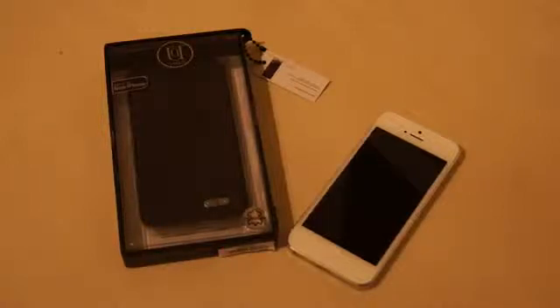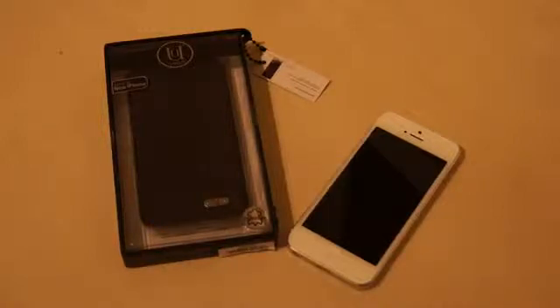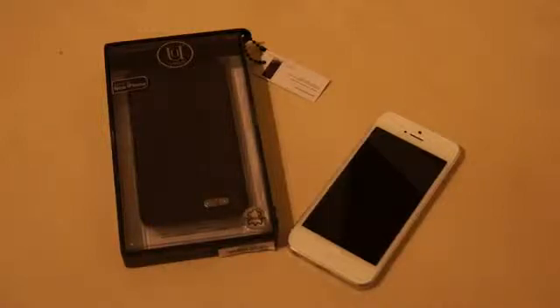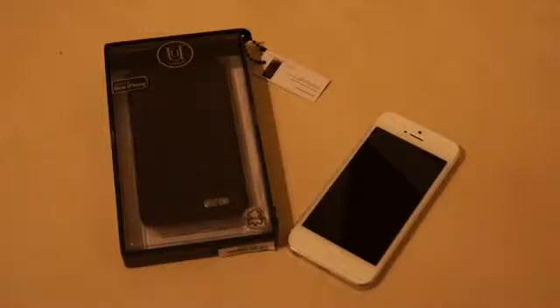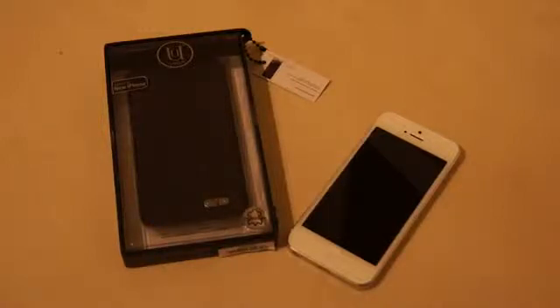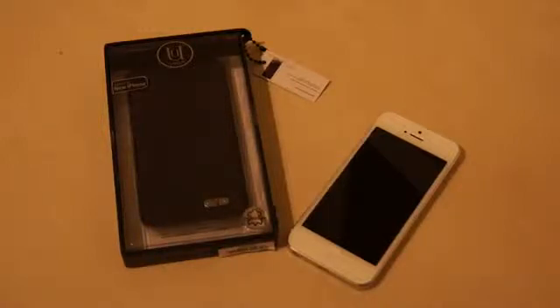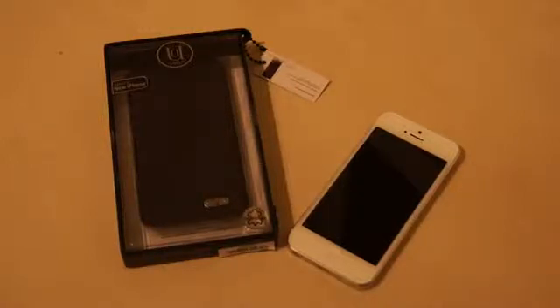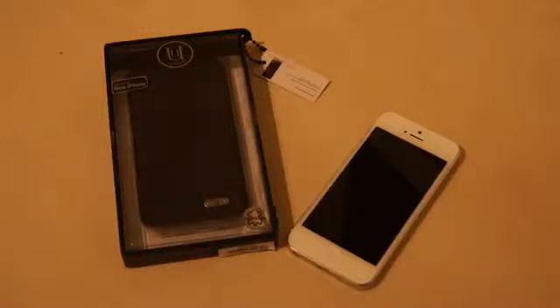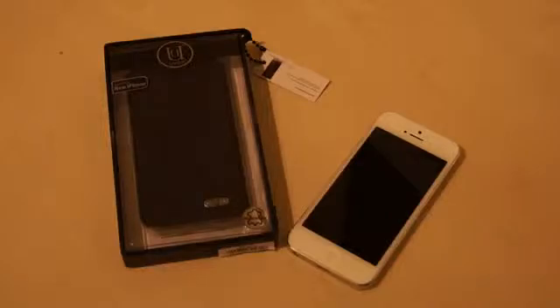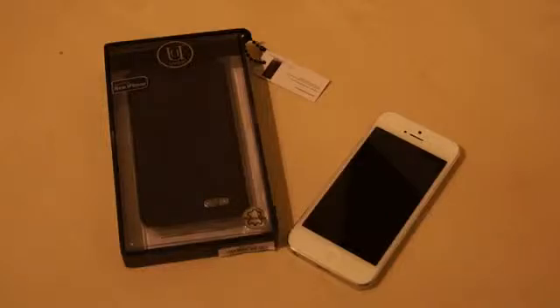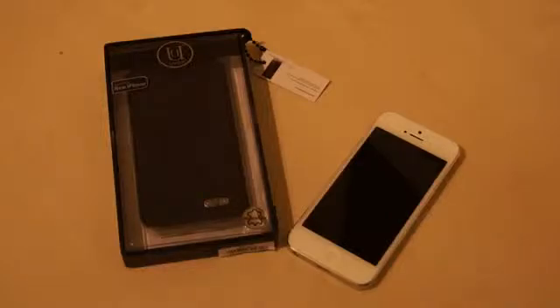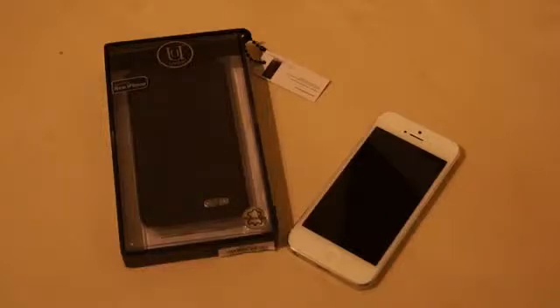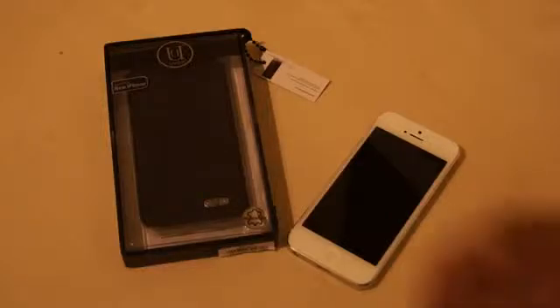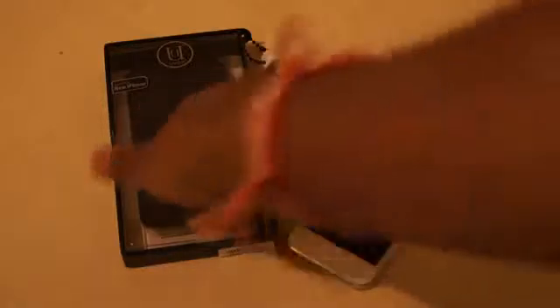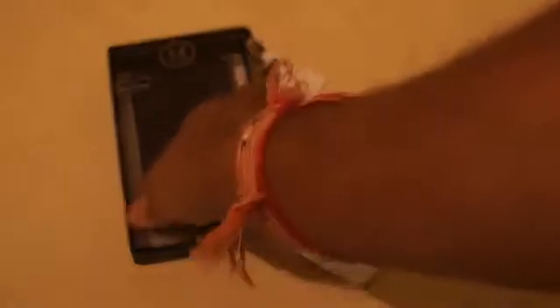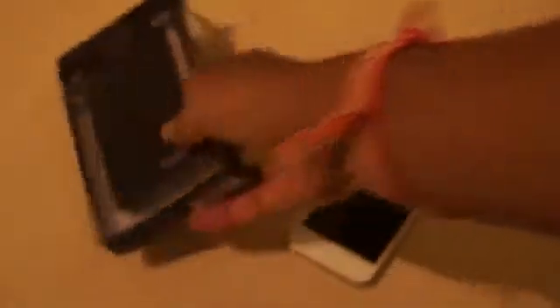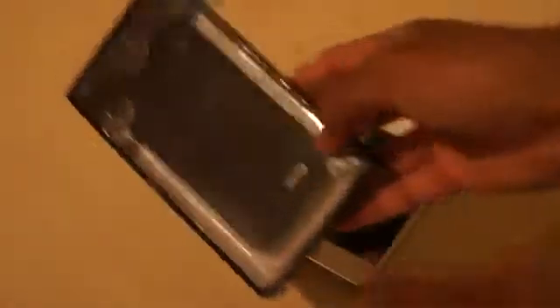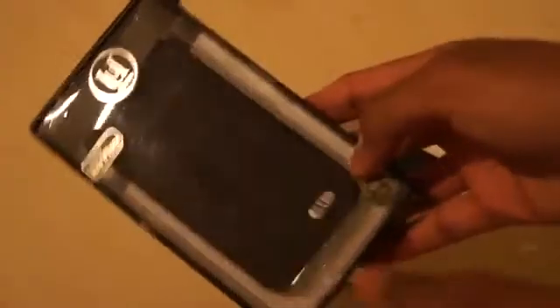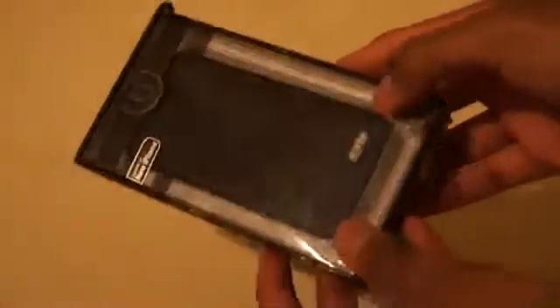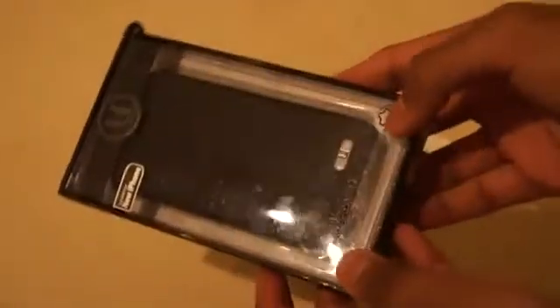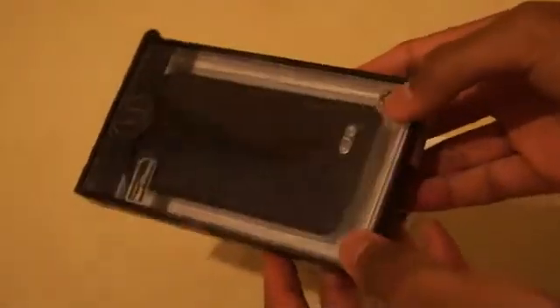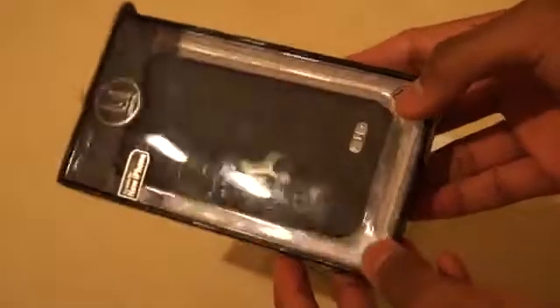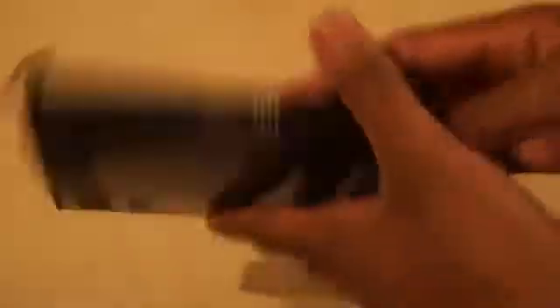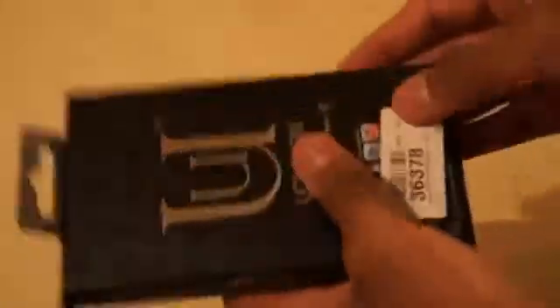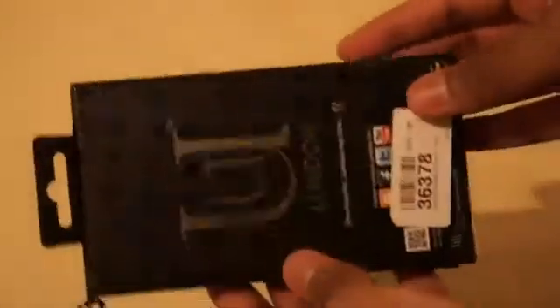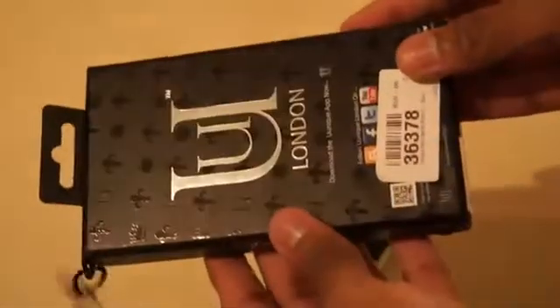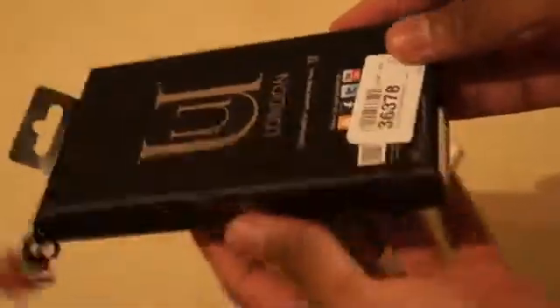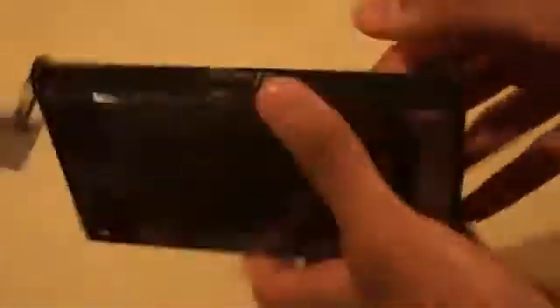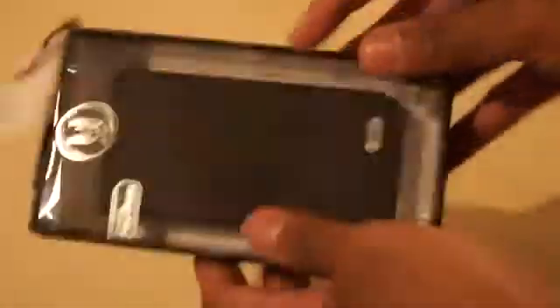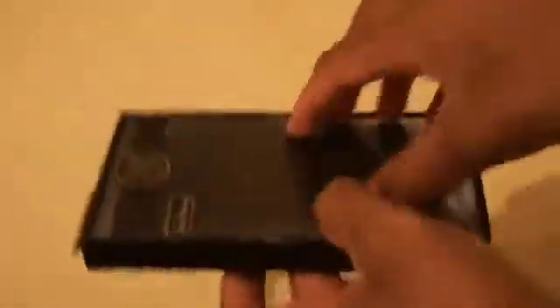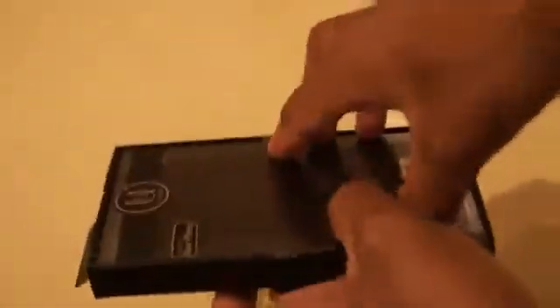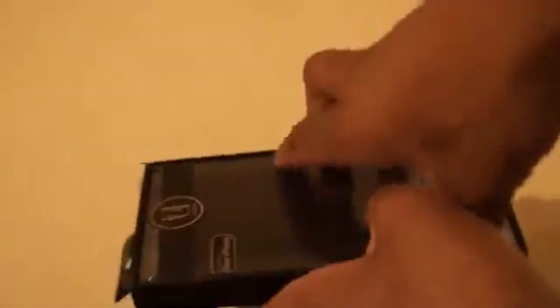Hi there, I'm Himesh and I'd like to quickly show you the UUNIQUE folio case for the Arthur M5. As with all other UUNIQUE cases it comes with very nice packaging which is highly stylish. Let's get it out of the package.